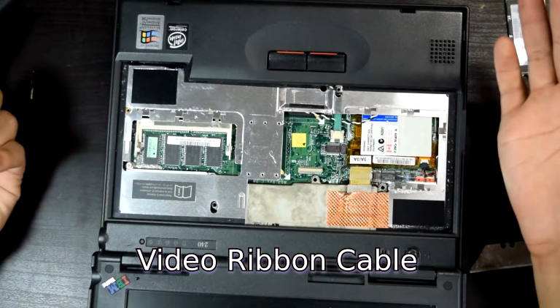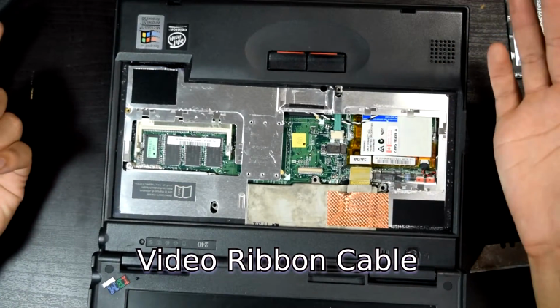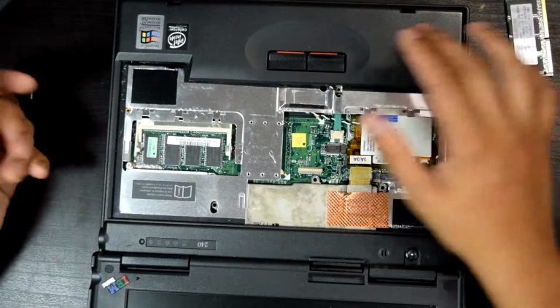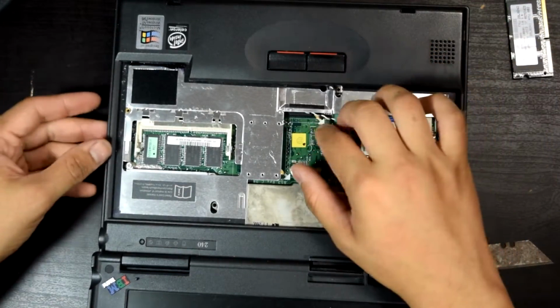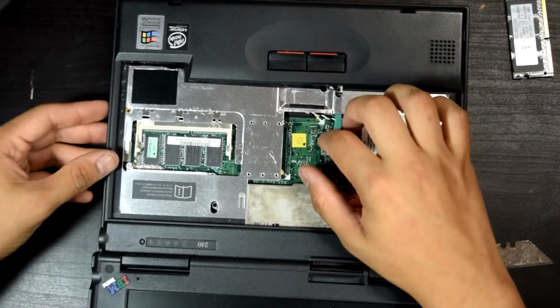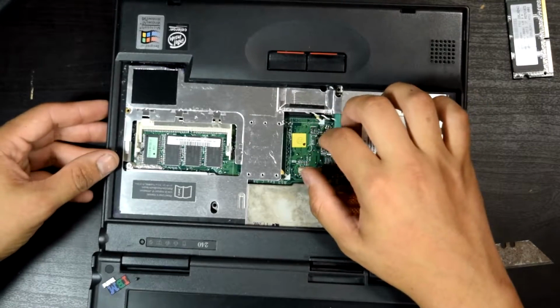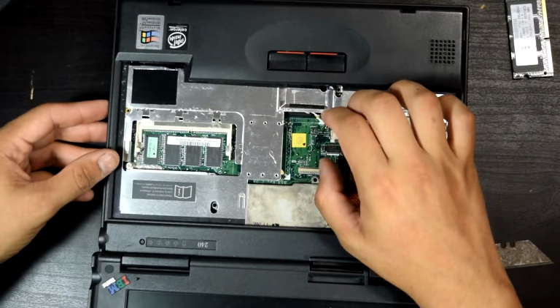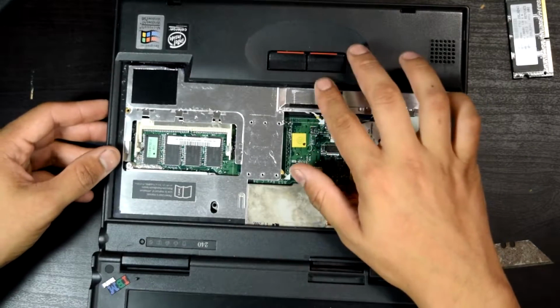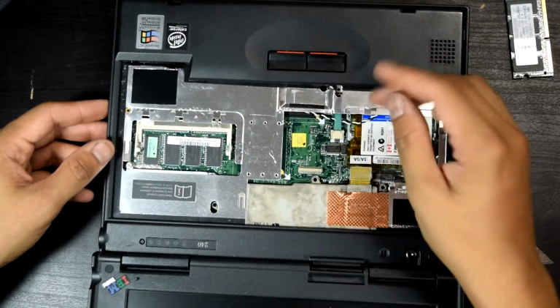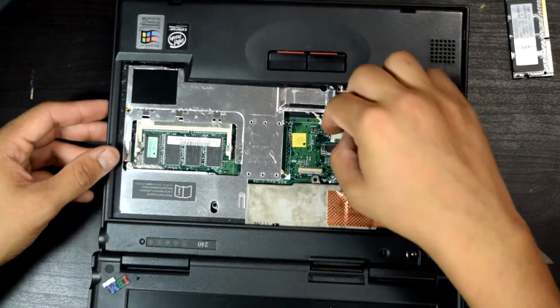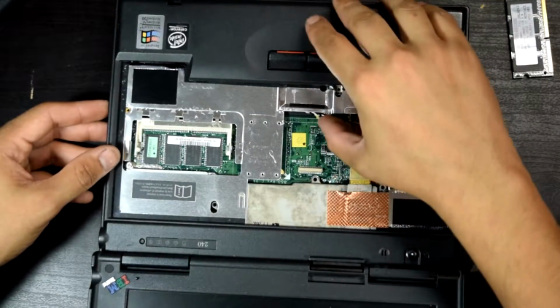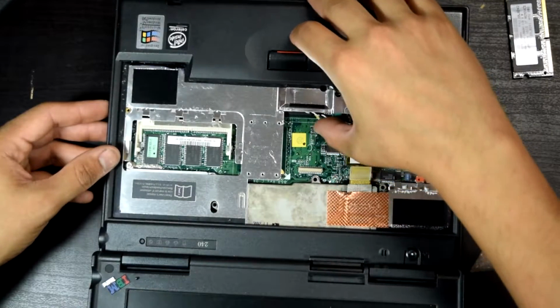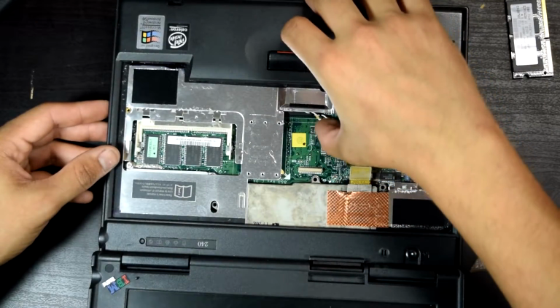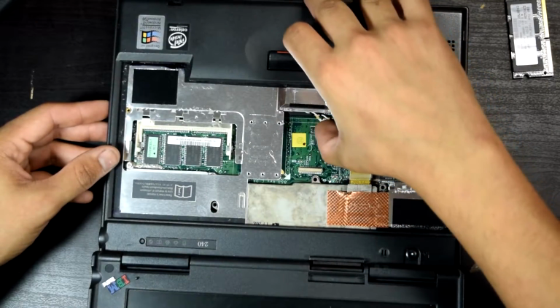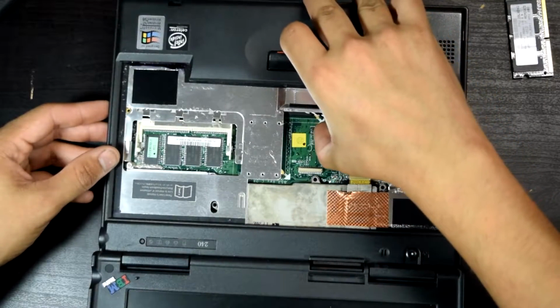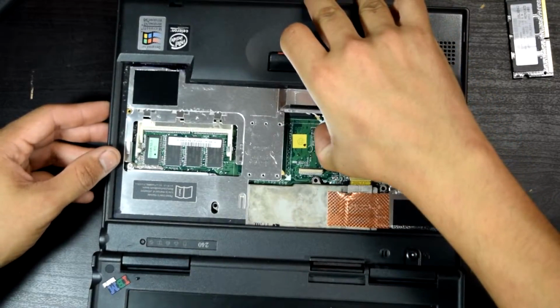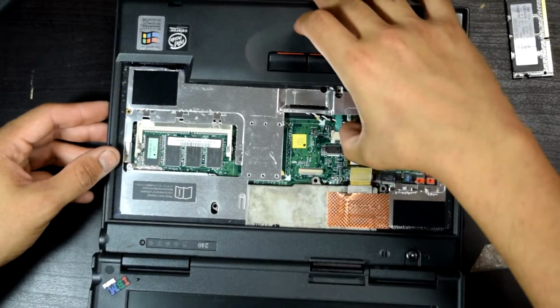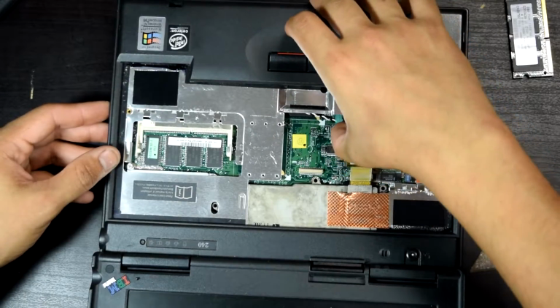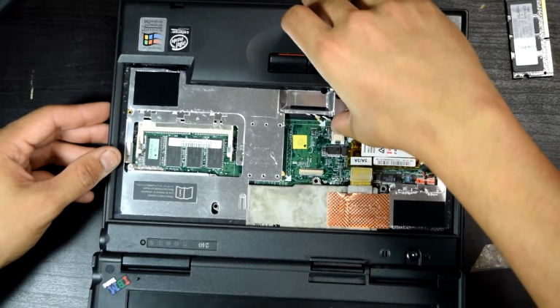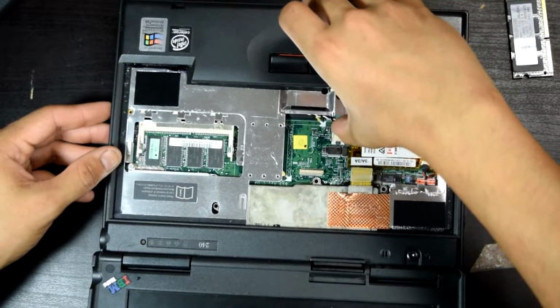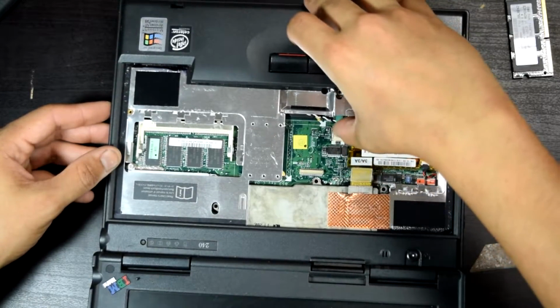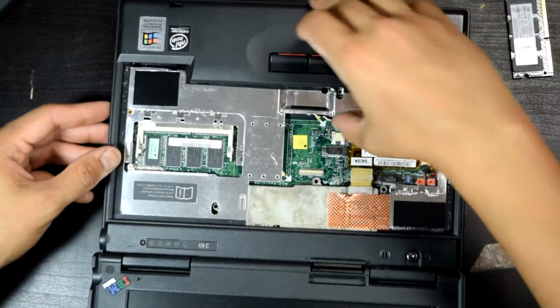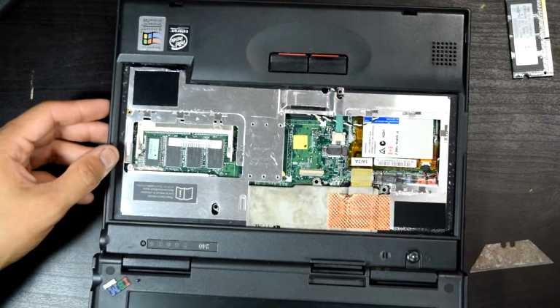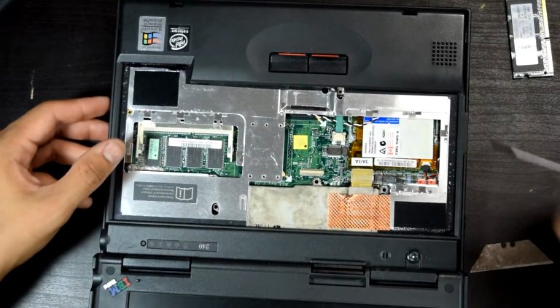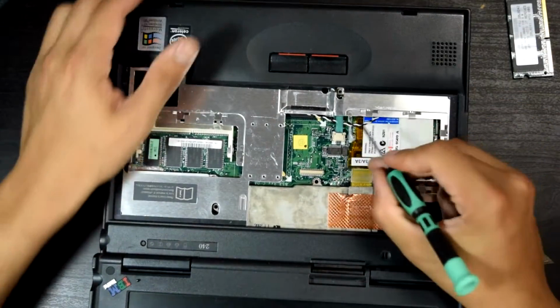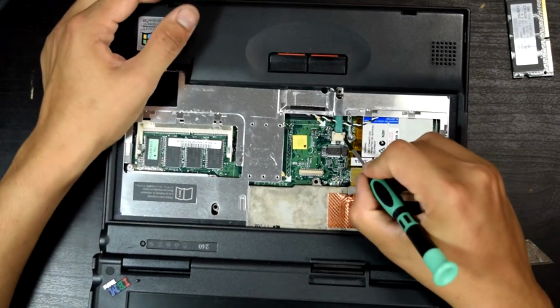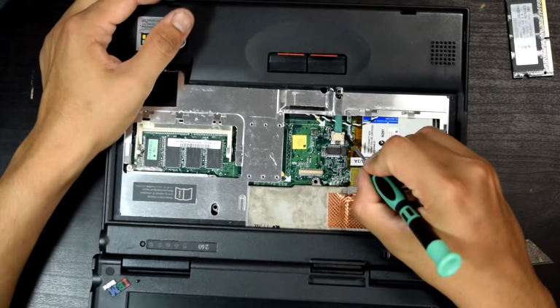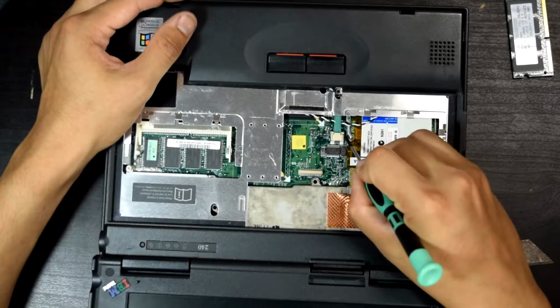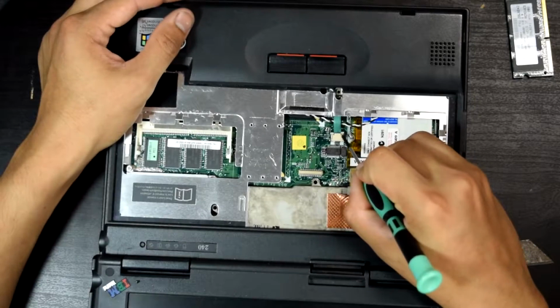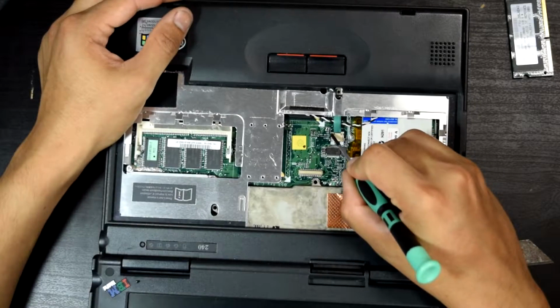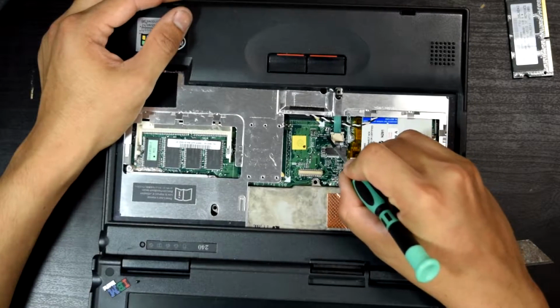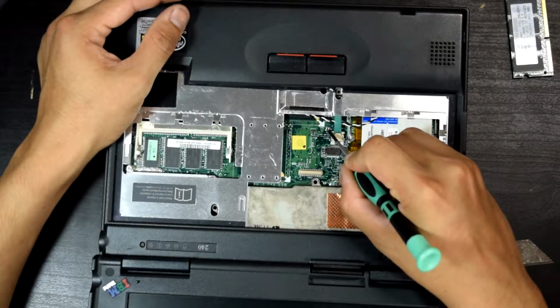The TrackPoint buttons were a separate part of the unit, which is kind of interesting, because usually they're integrated — but I noticed this one had it out a little bit.